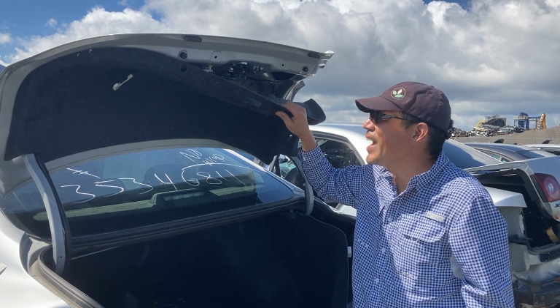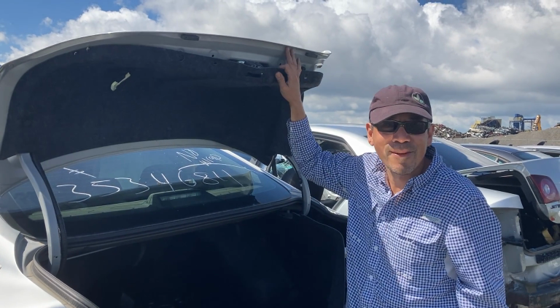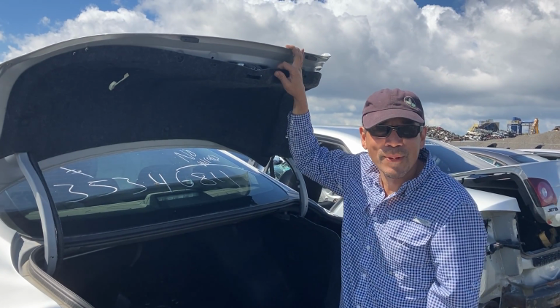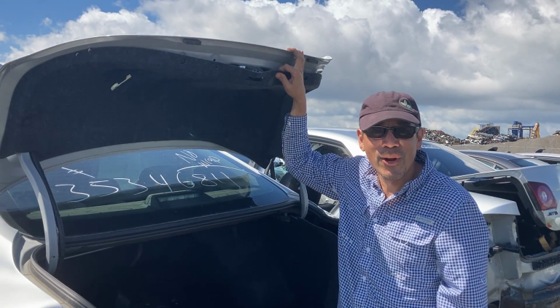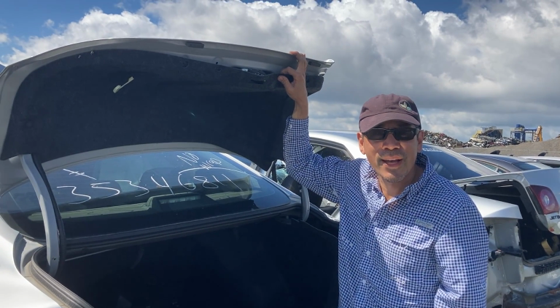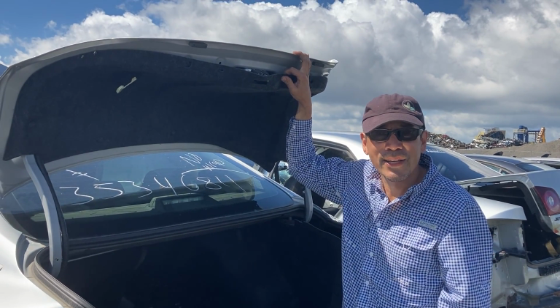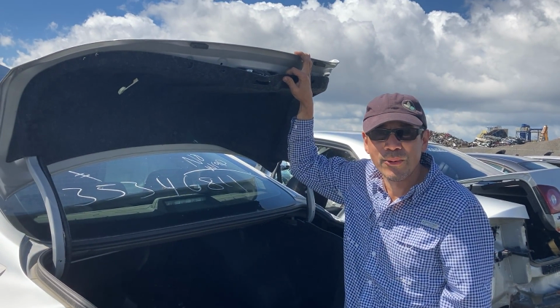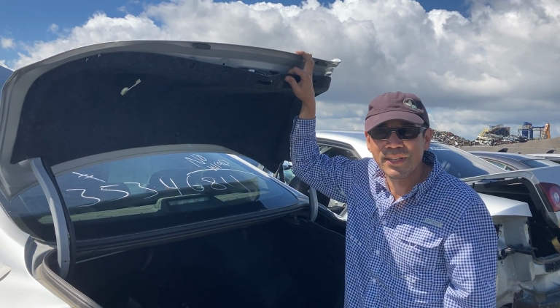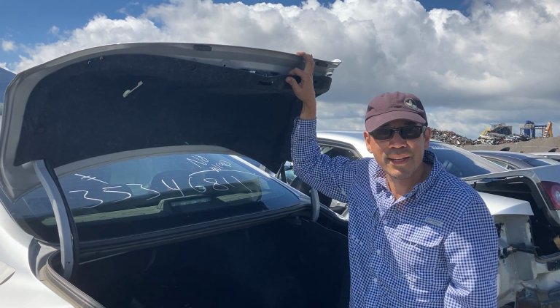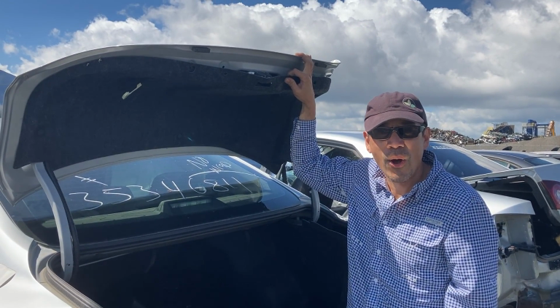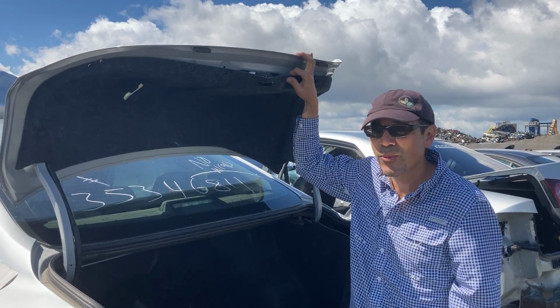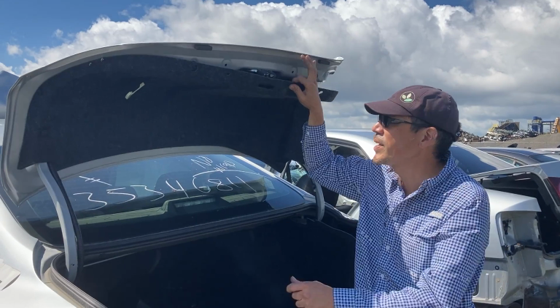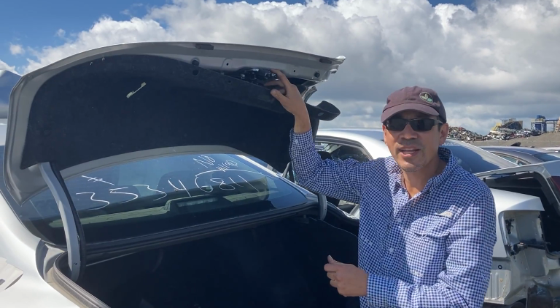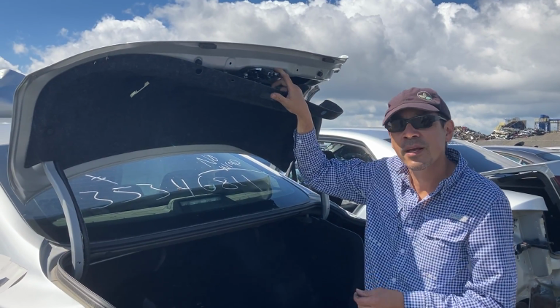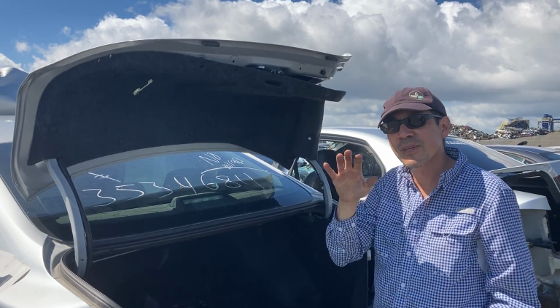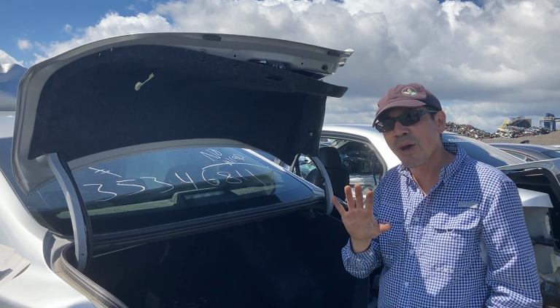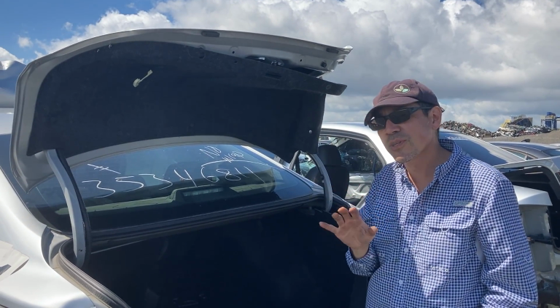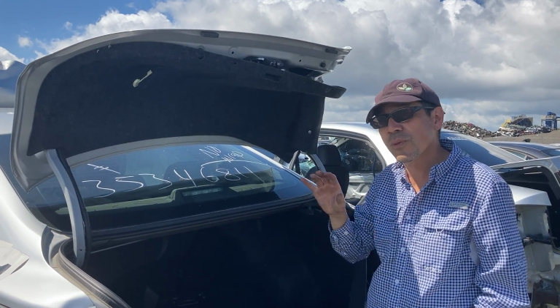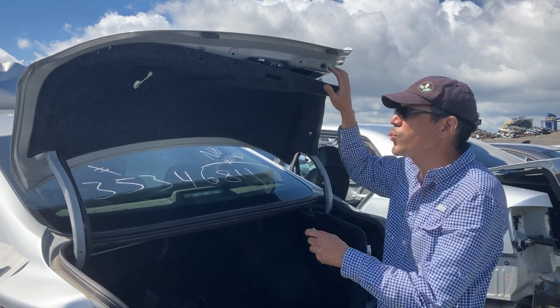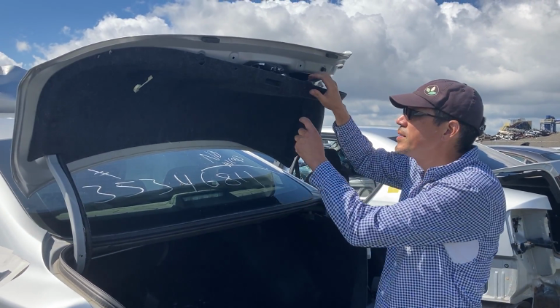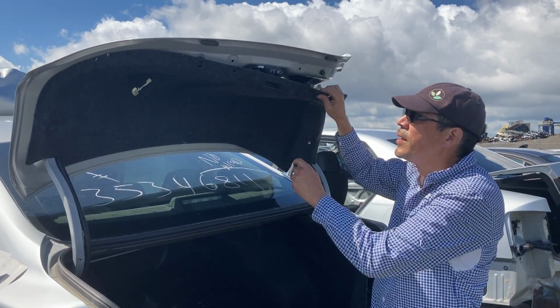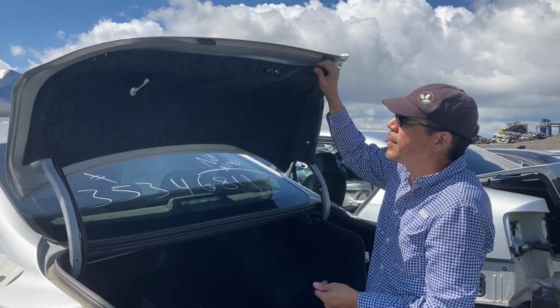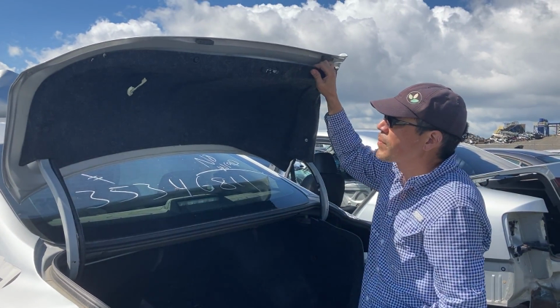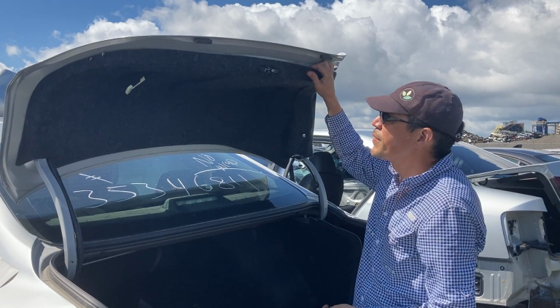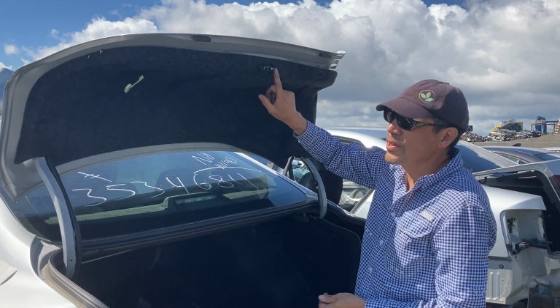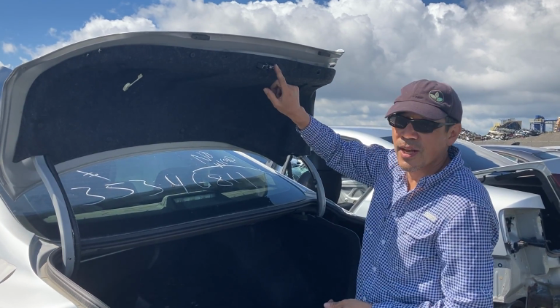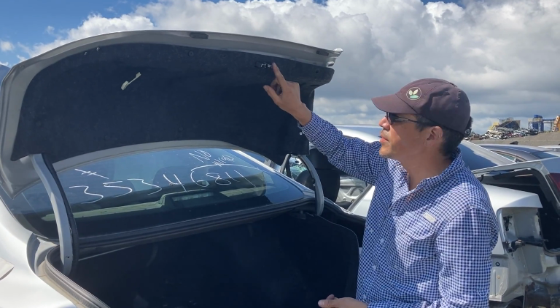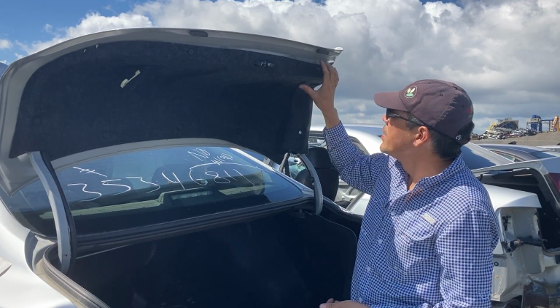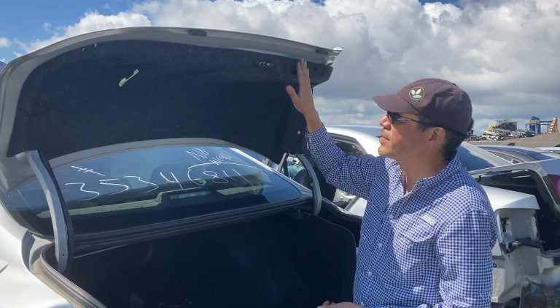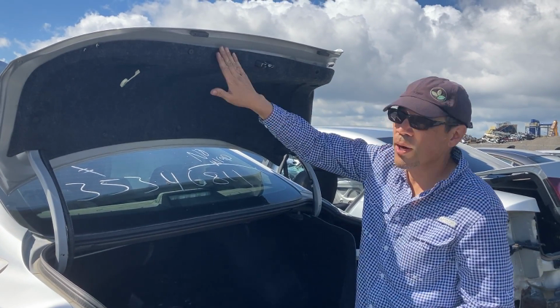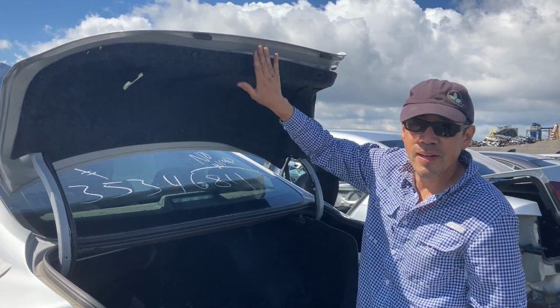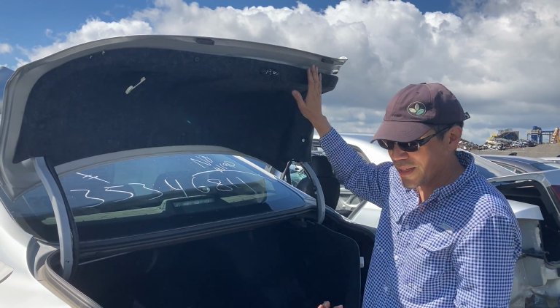Hey, this is Dave at the junkyard. I've got a 2013 Nissan Altima and we're working on the trunk latch today. These model years, 2013 to 2019, have the trunk latch sitting on the lid and there's carpeting that hides it.